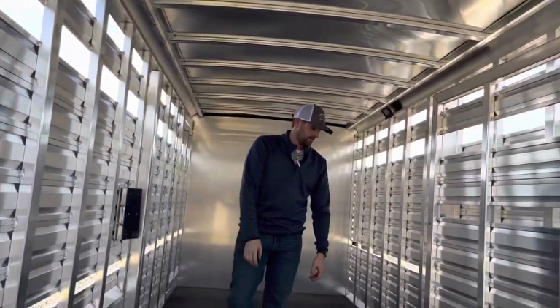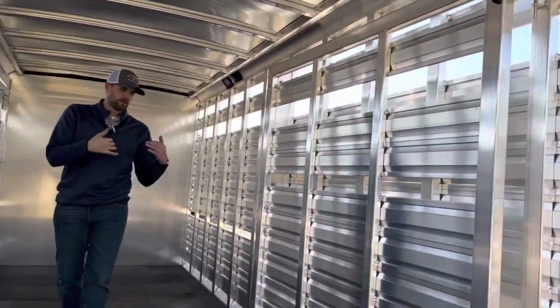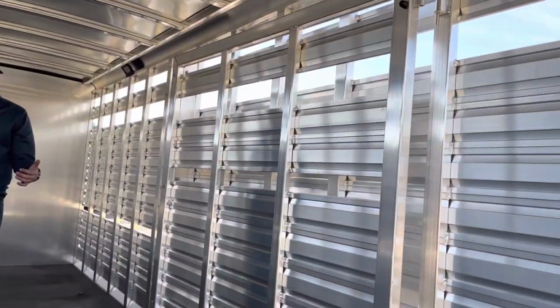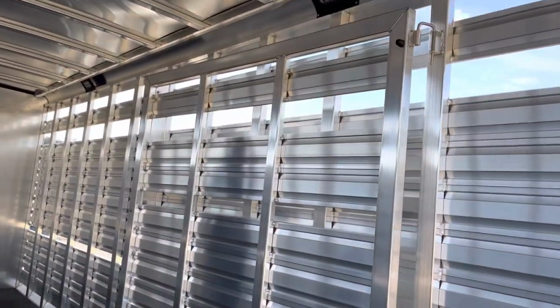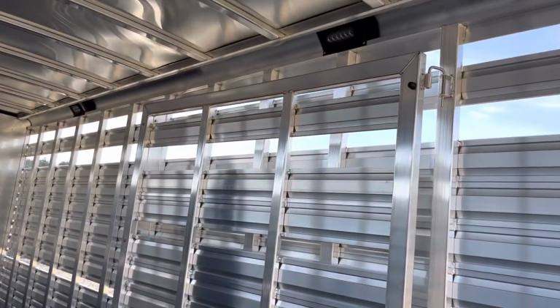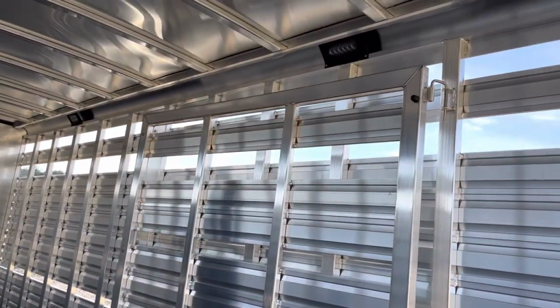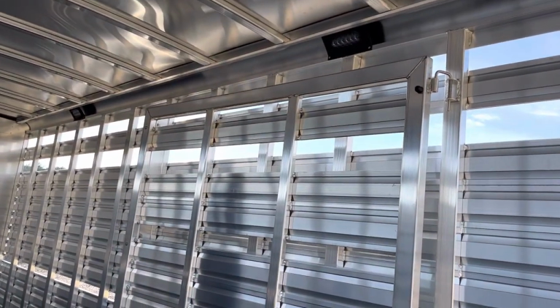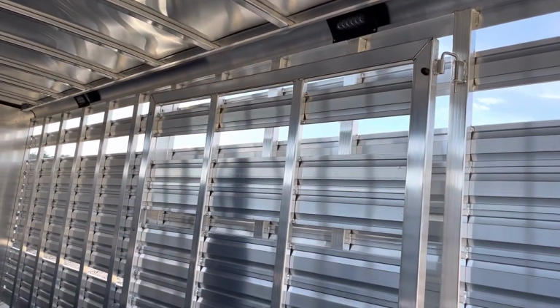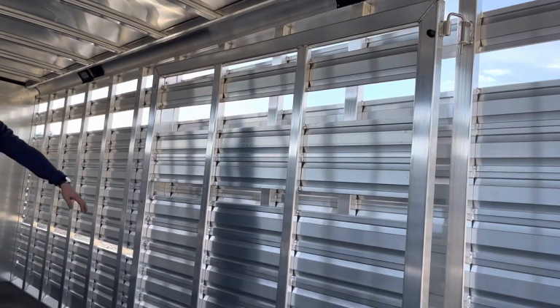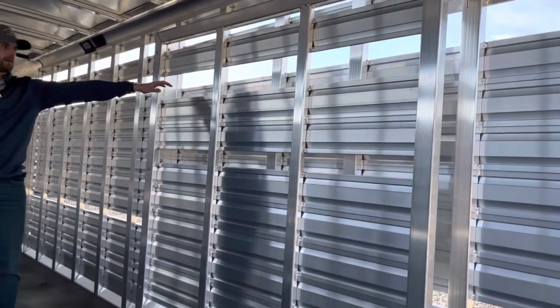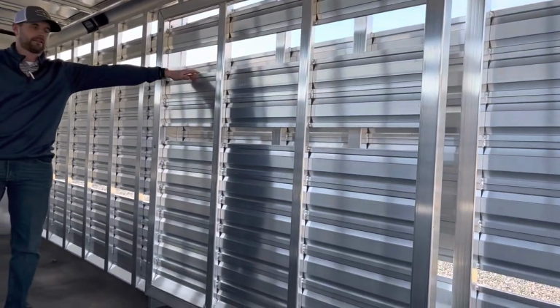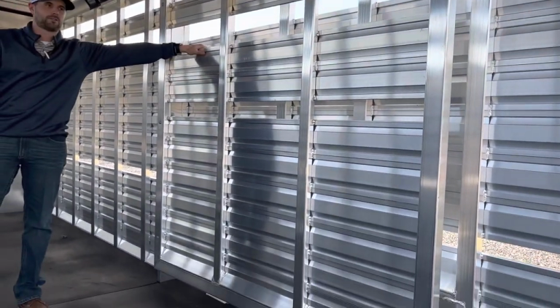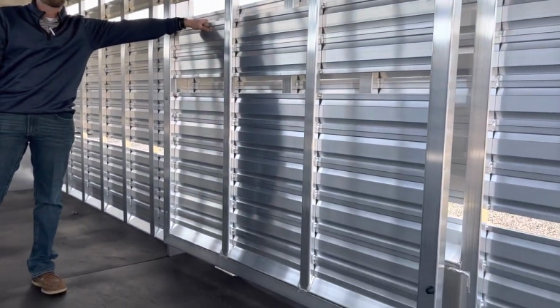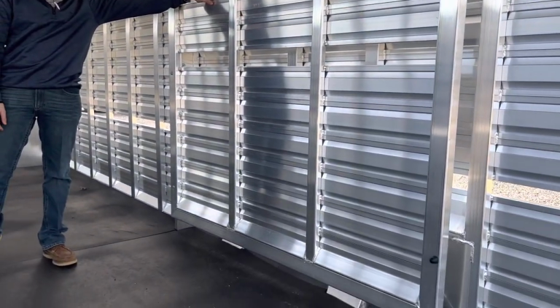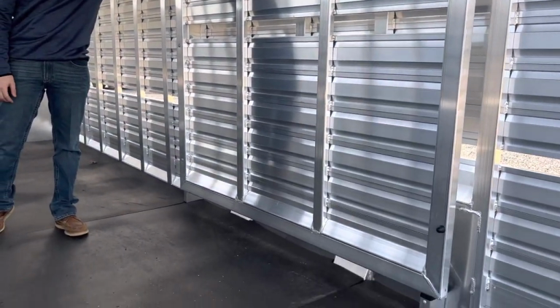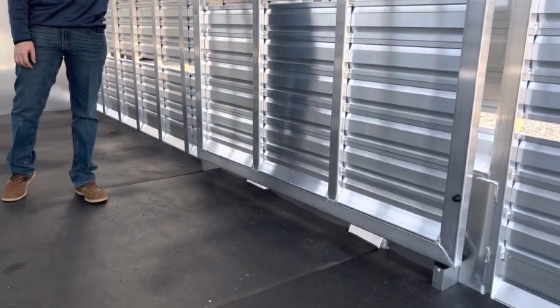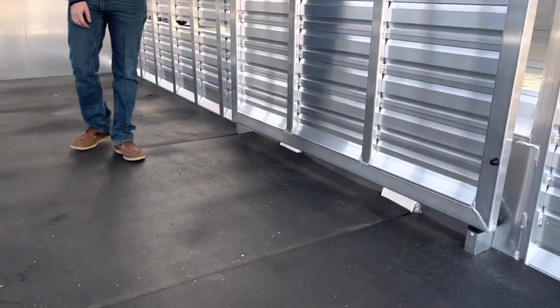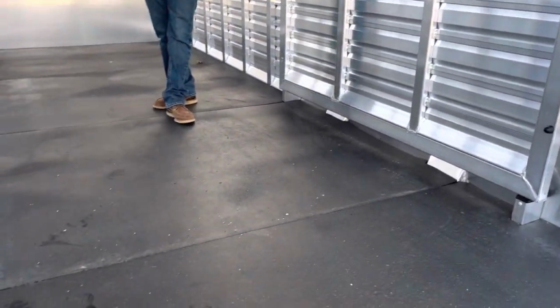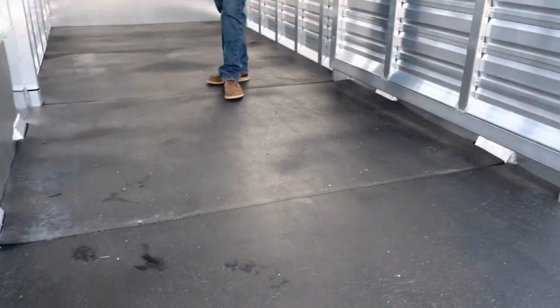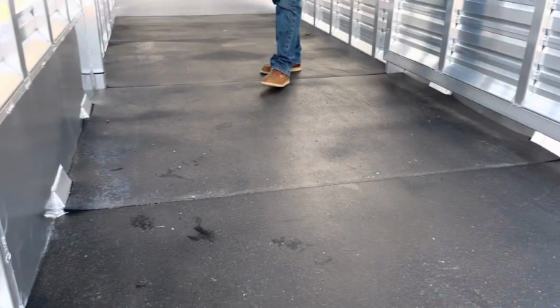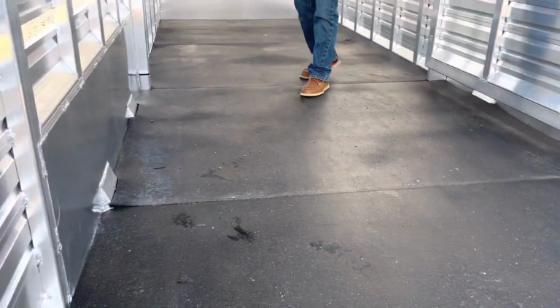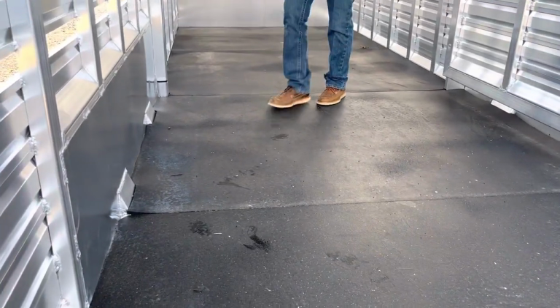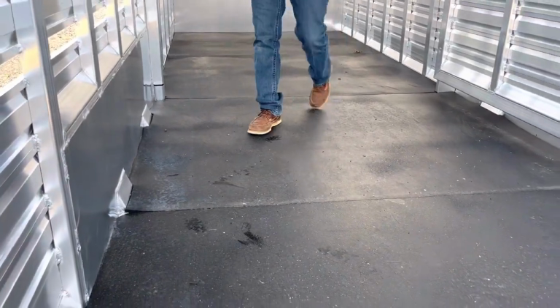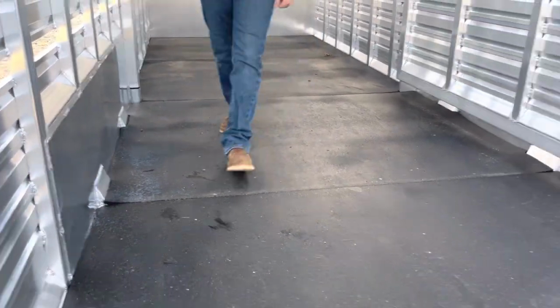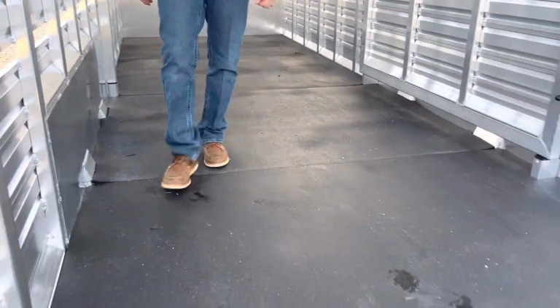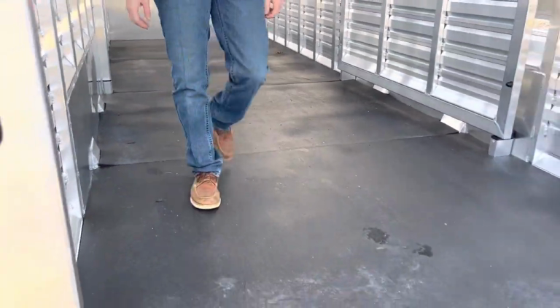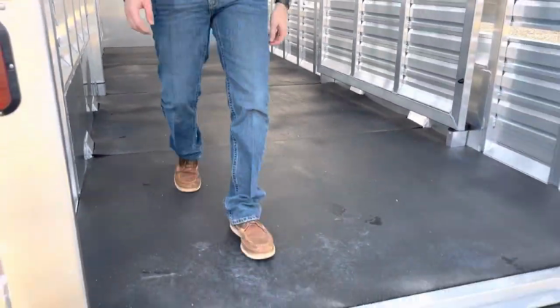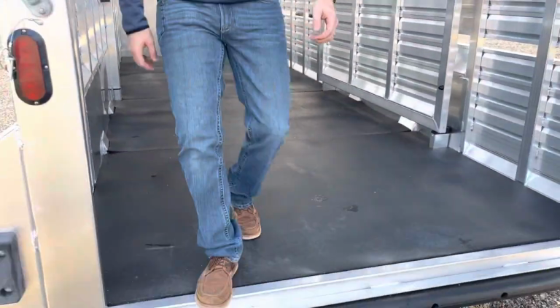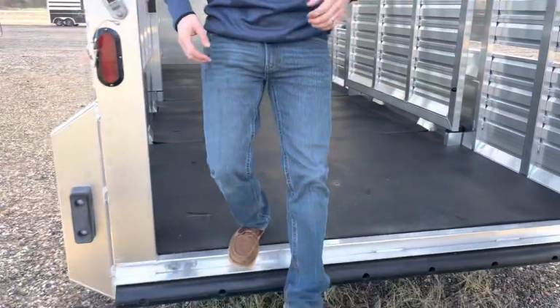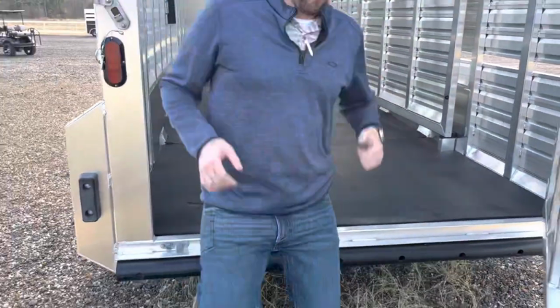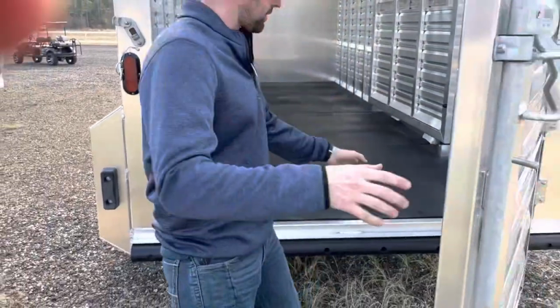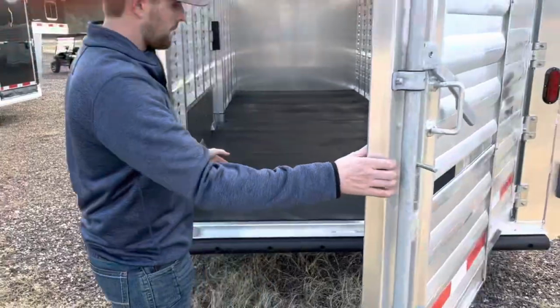You'll have rubber mats standard in these trailers as long as they have a tack room, and you'll also have a four foot cut gate. Slam latch with an outside release. Full width rubber bumper.